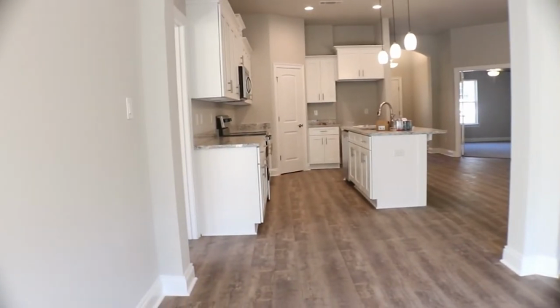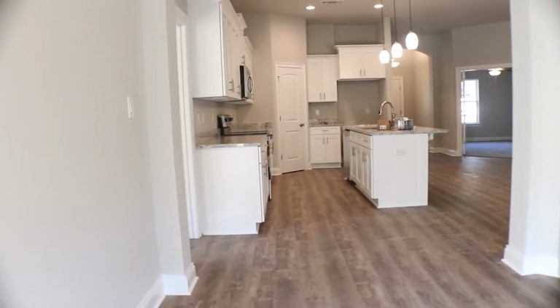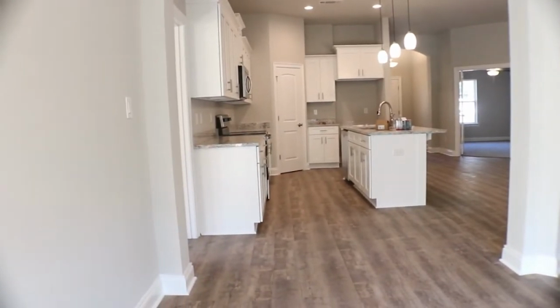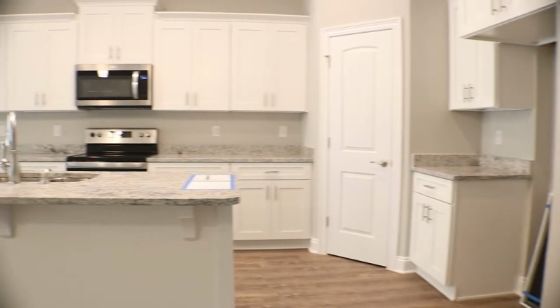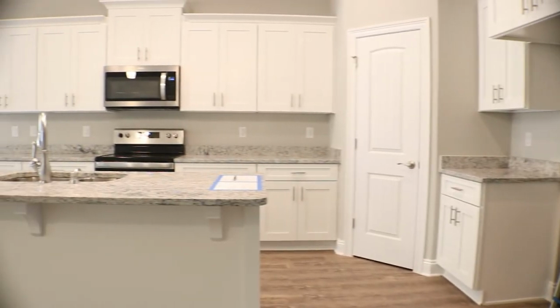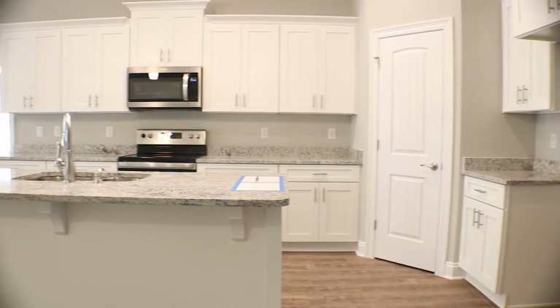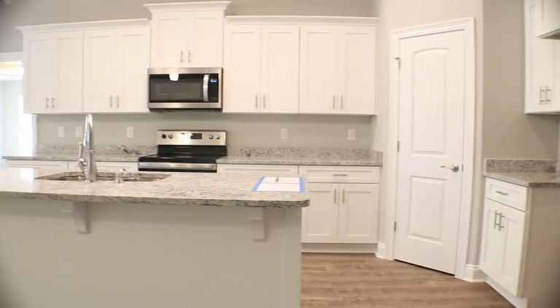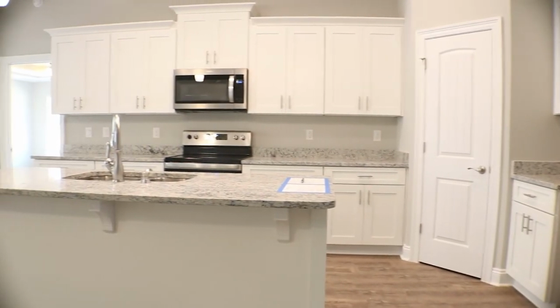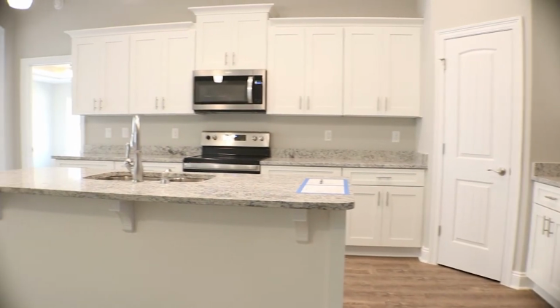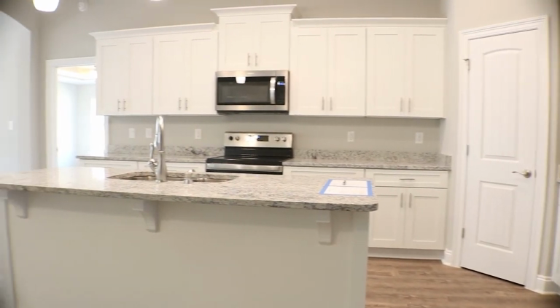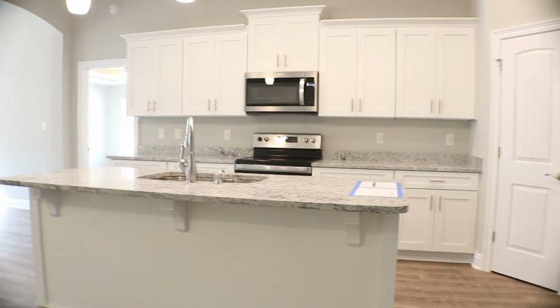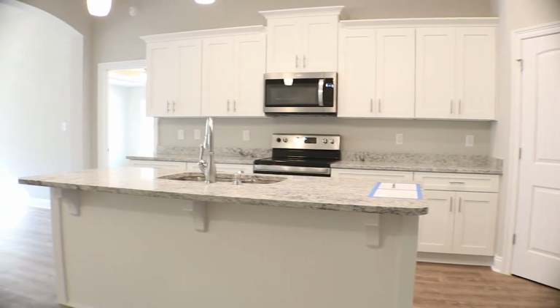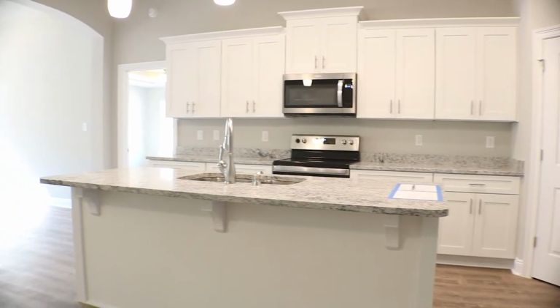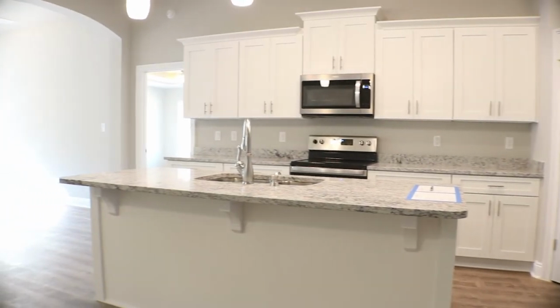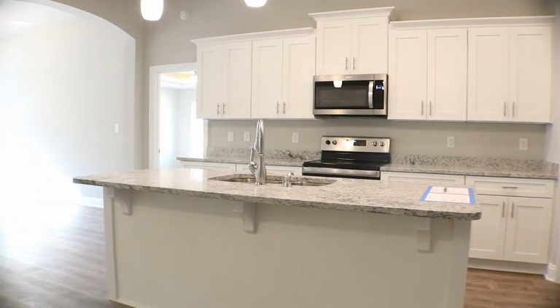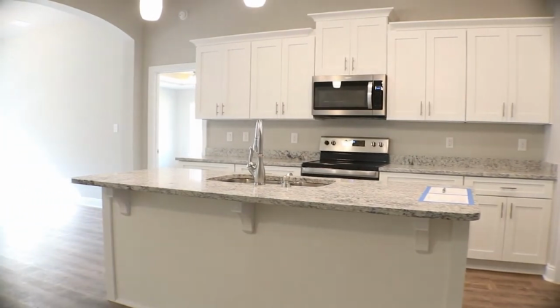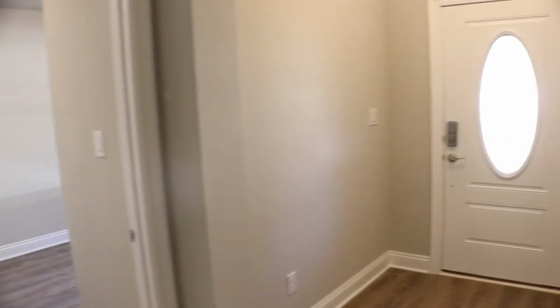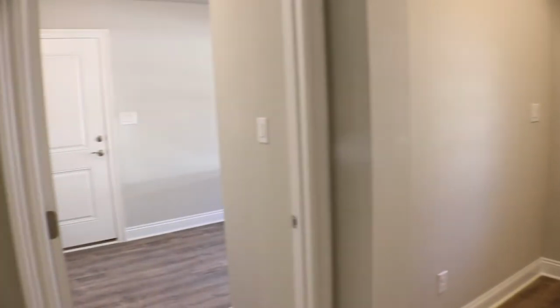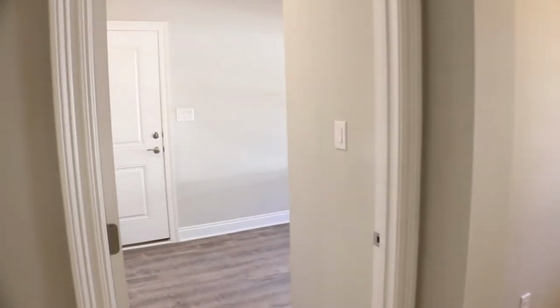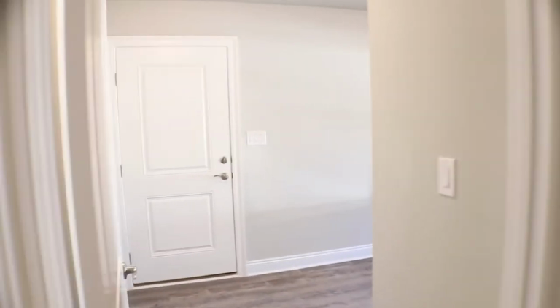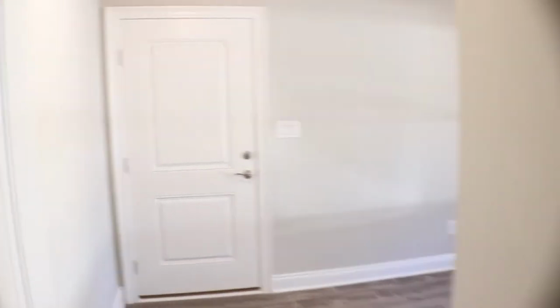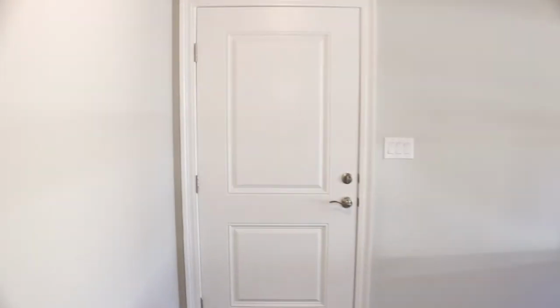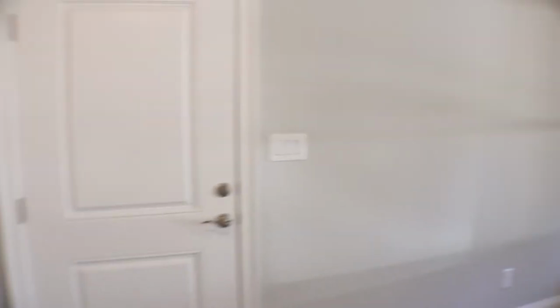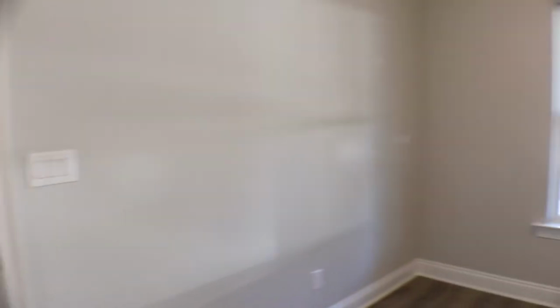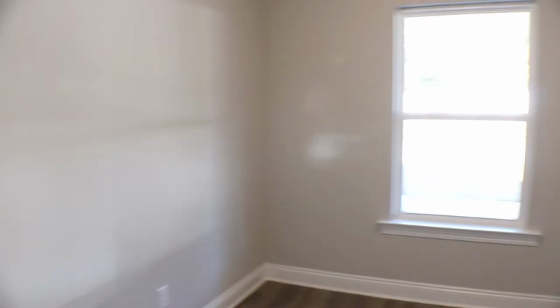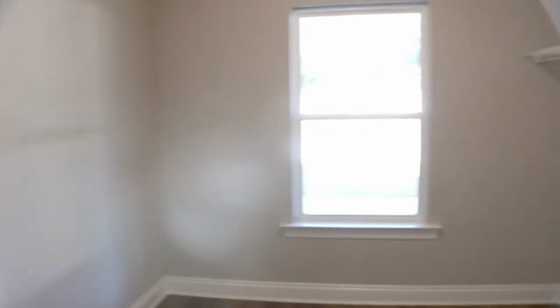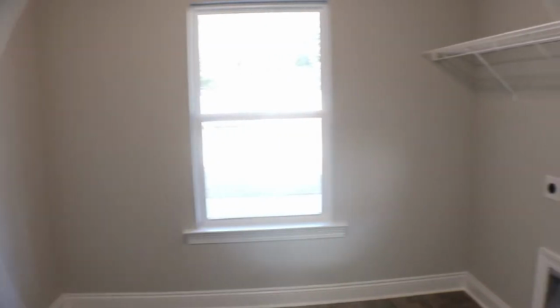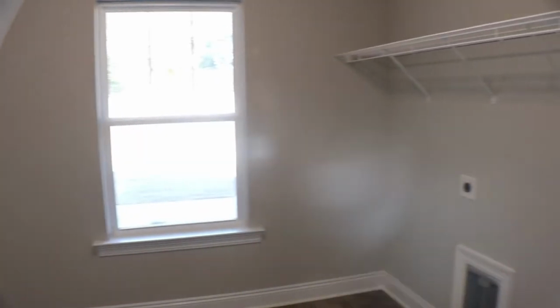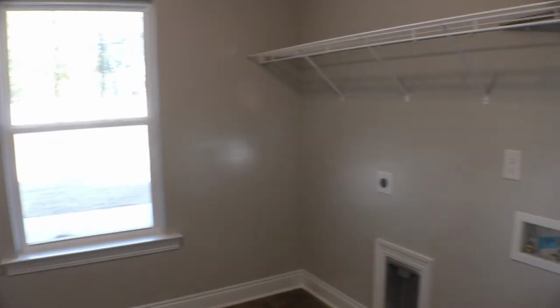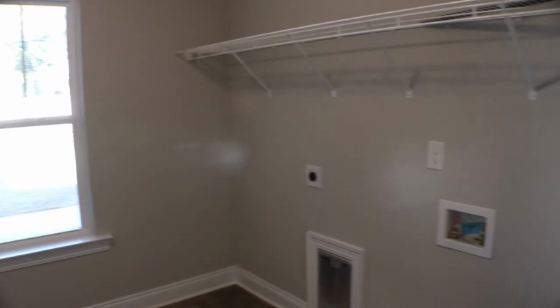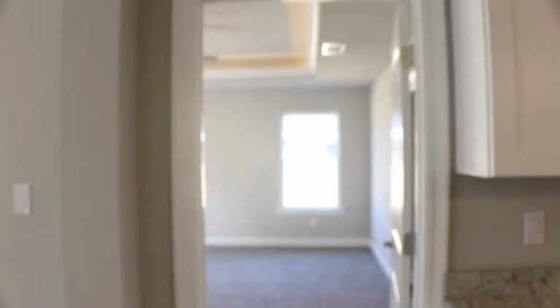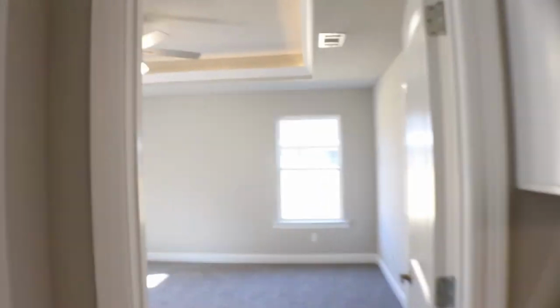has solid wood shaker cabinets, a separate pantry, and a spacious island. Another stunning feature in this home is this large laundry room with so many possibilities.